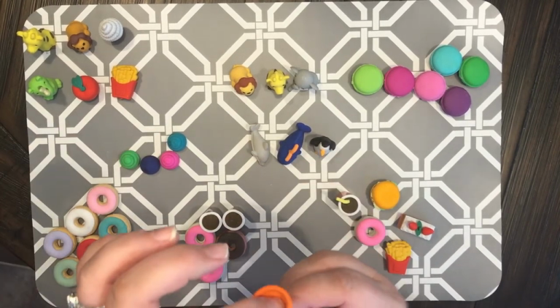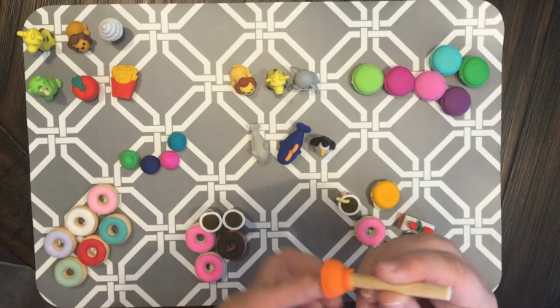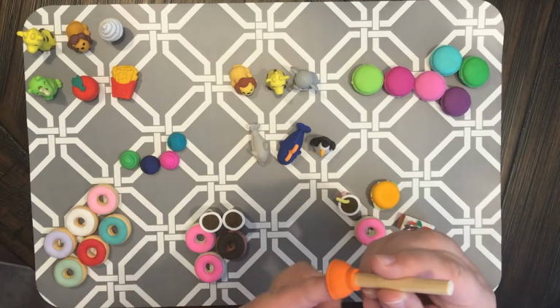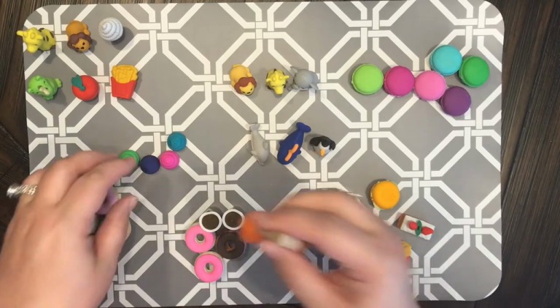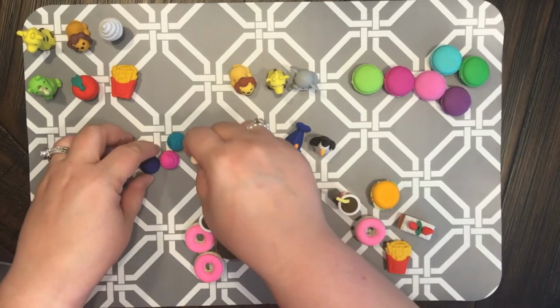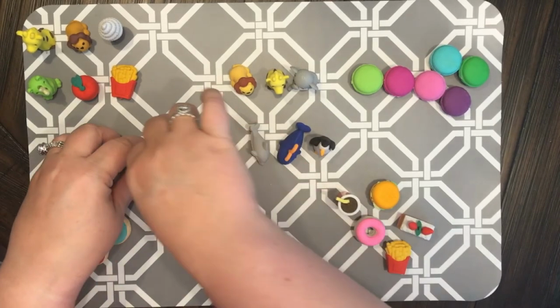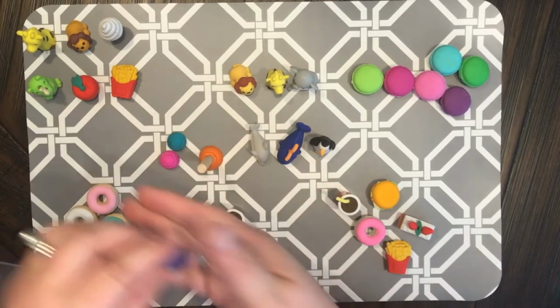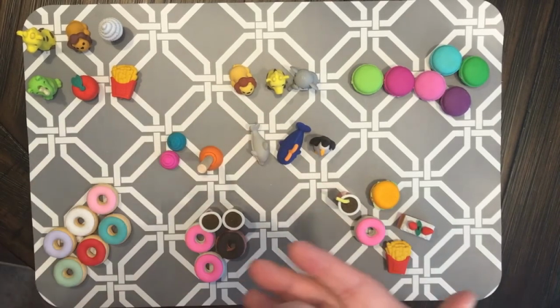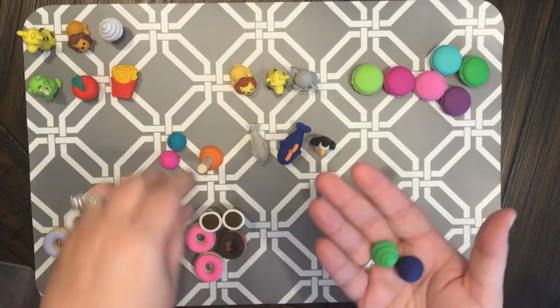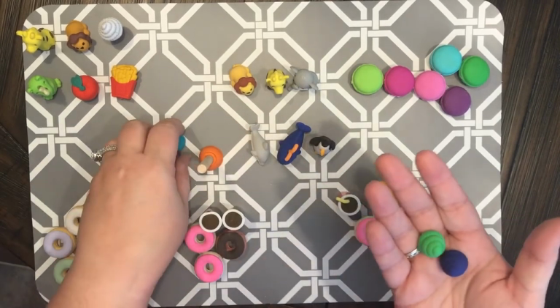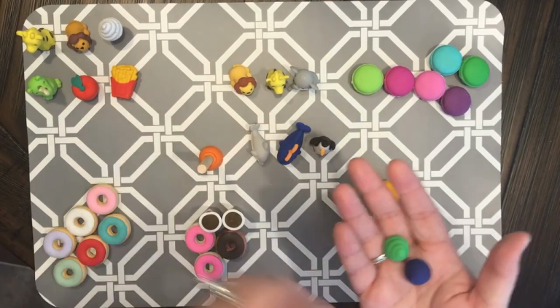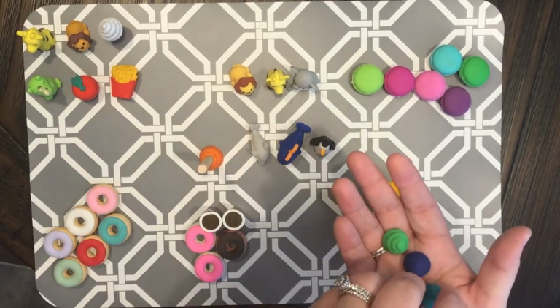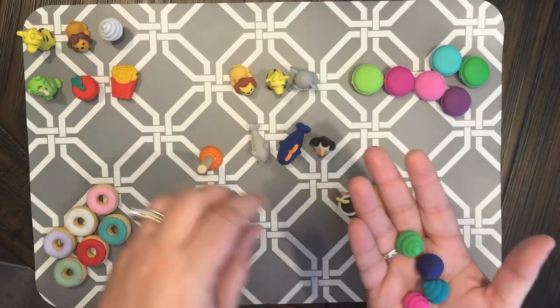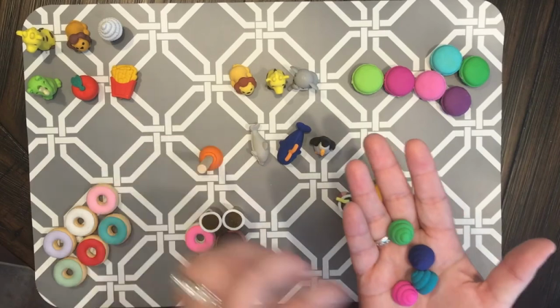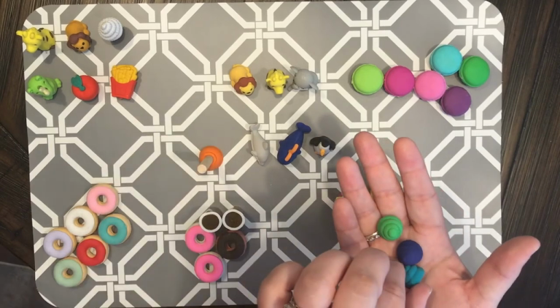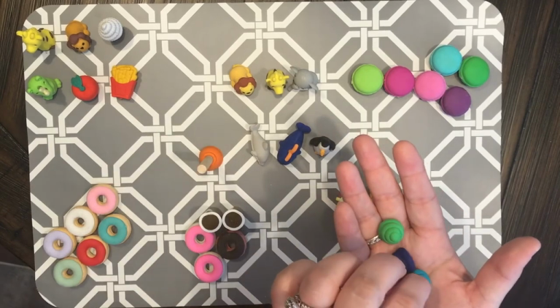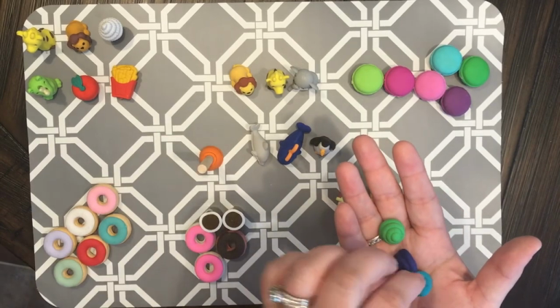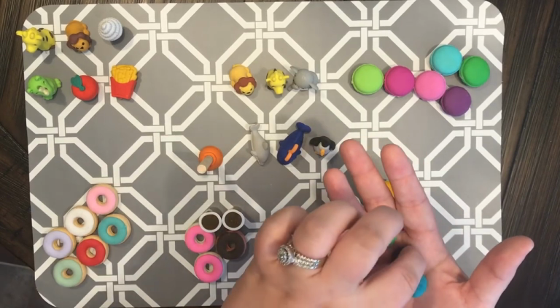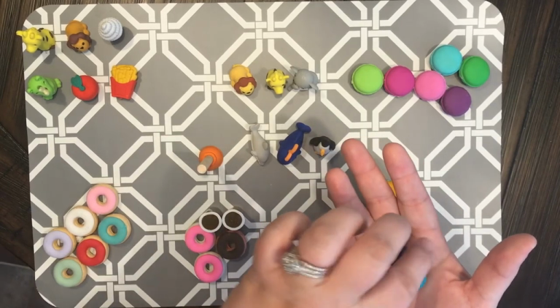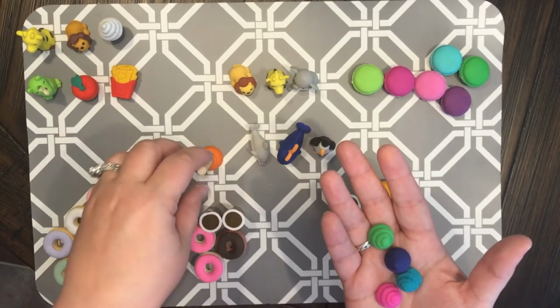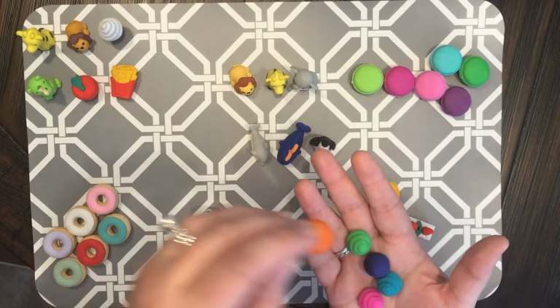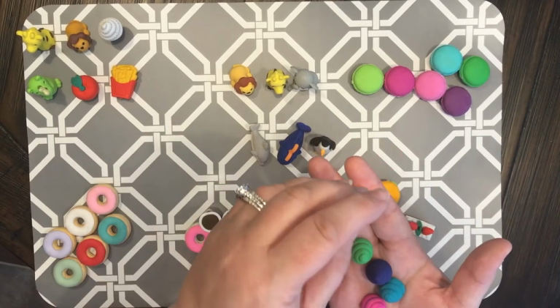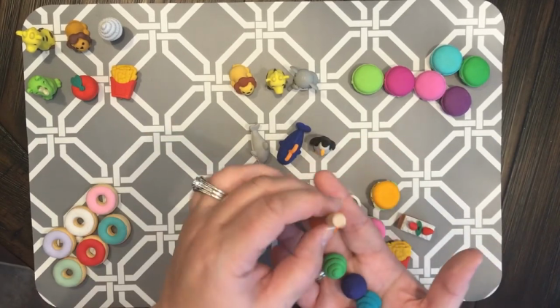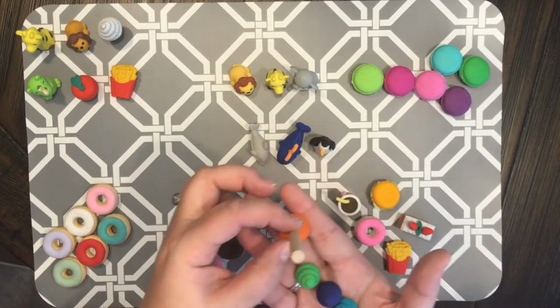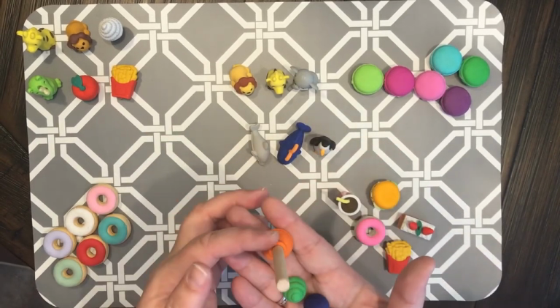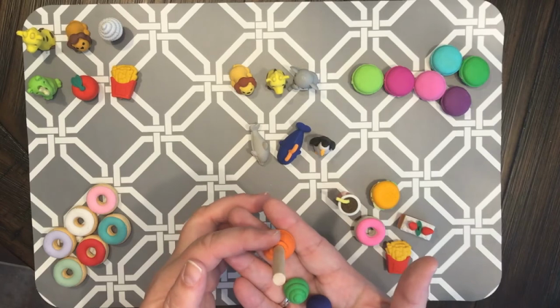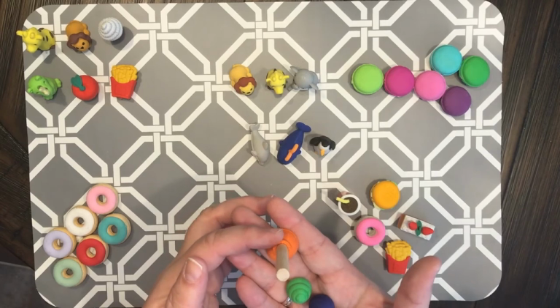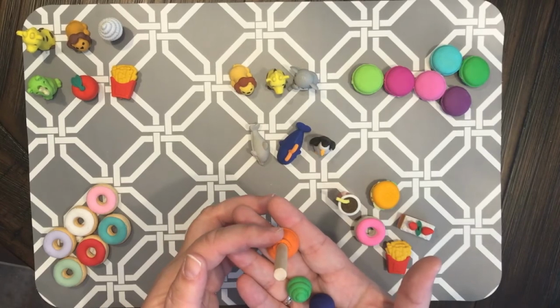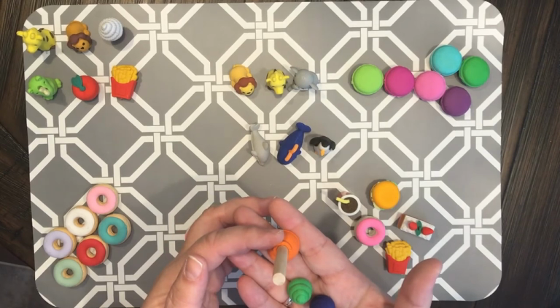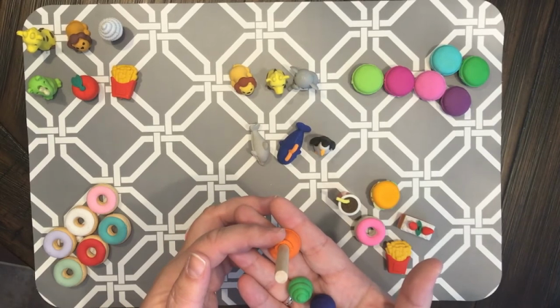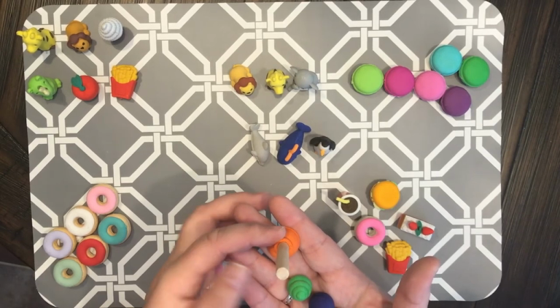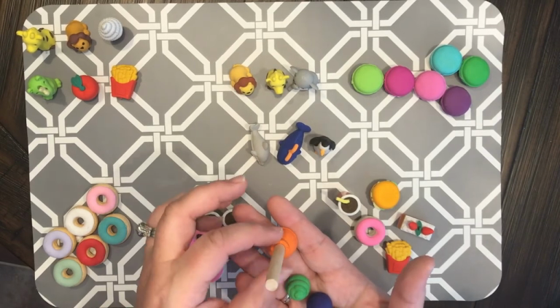This one came from Five Below and I couldn't help myself — it's a plunger eraser. It's a plunger and it's got colorful poop. Seriously, it's a plunger eraser with colorful poop — how can you pass that up?